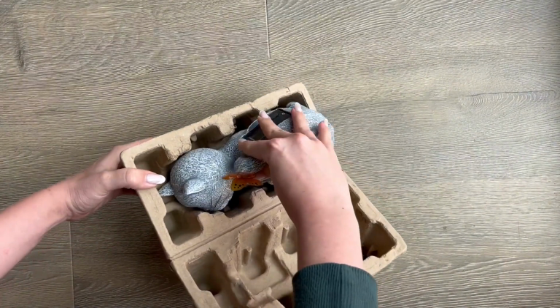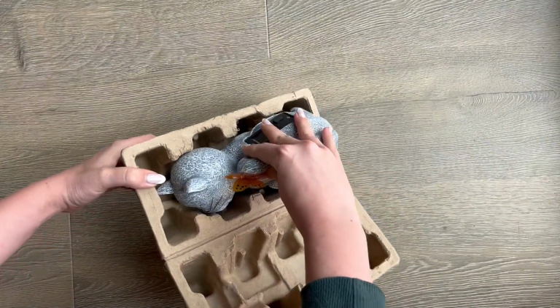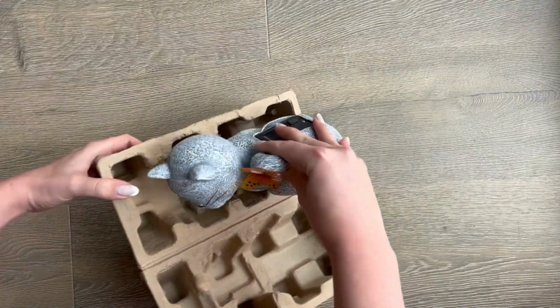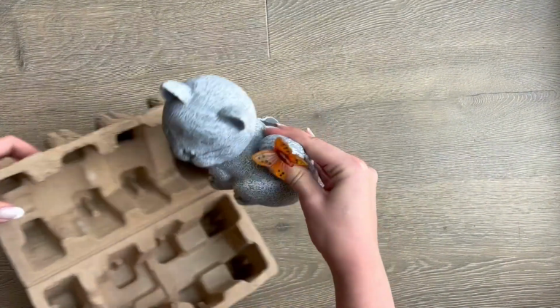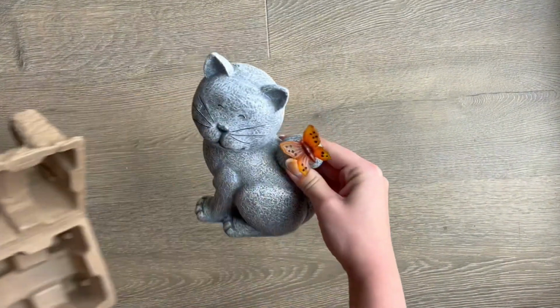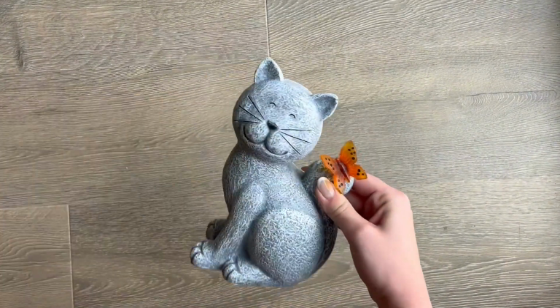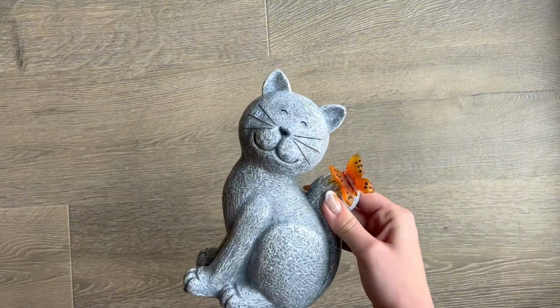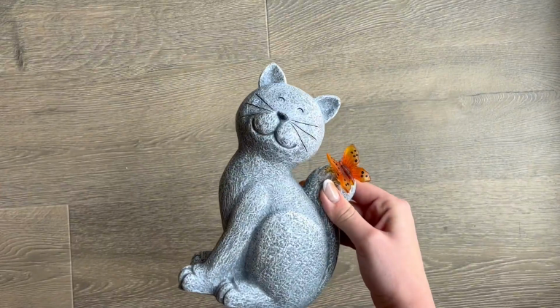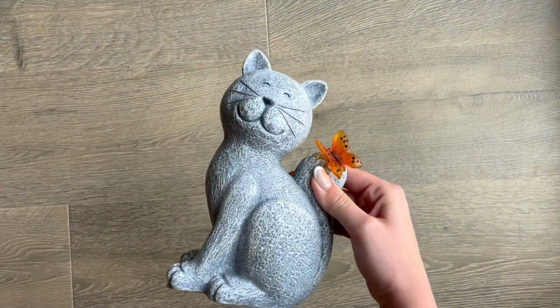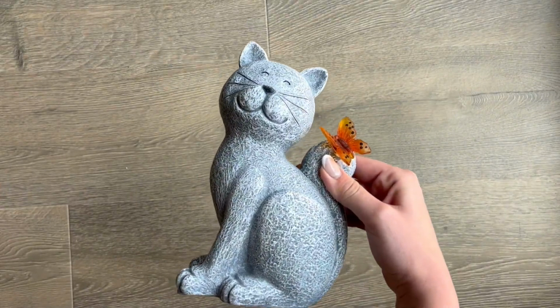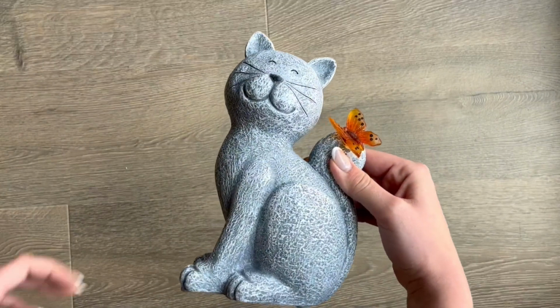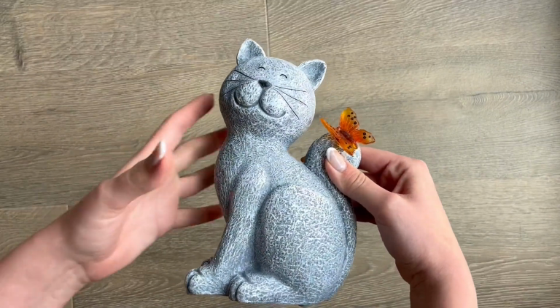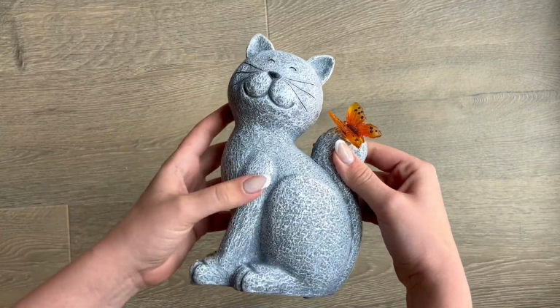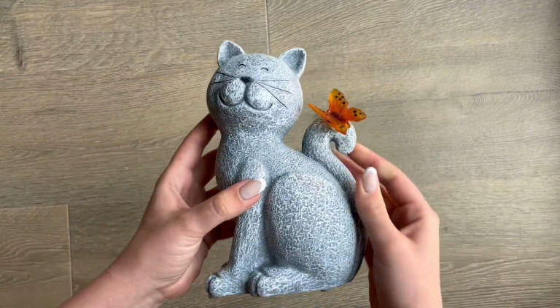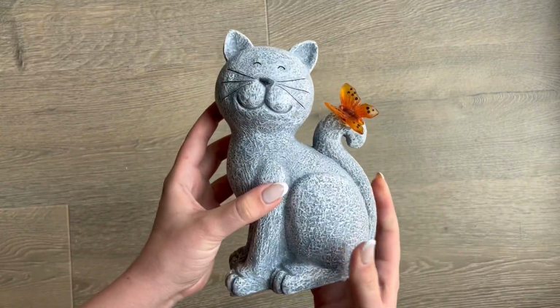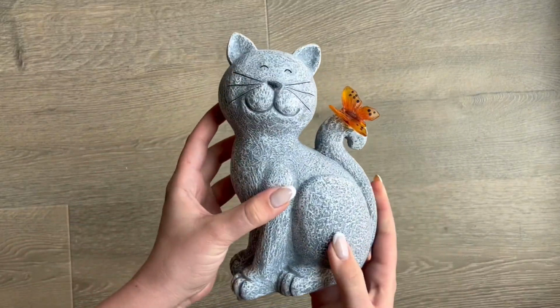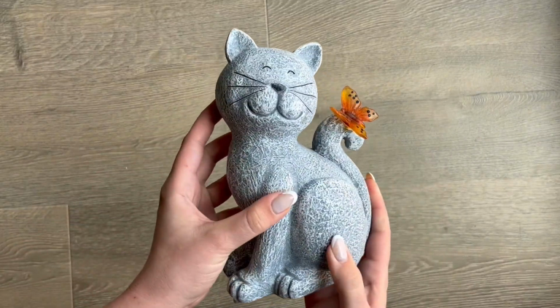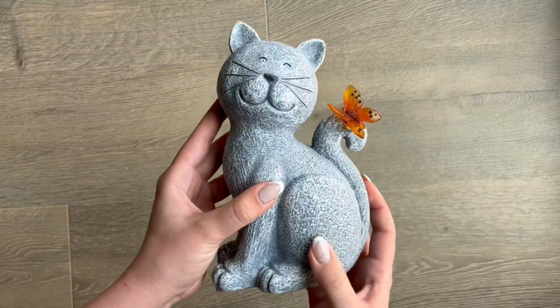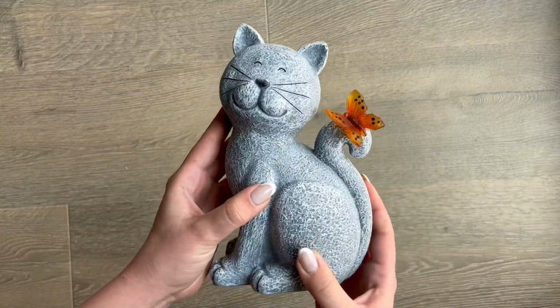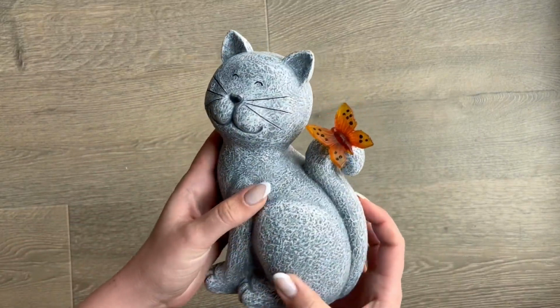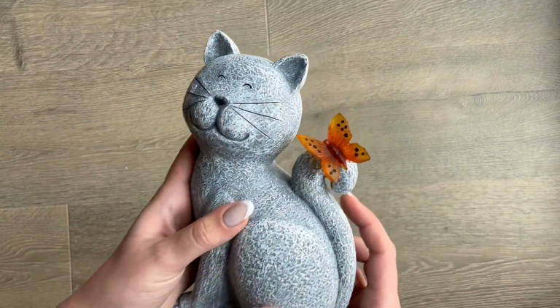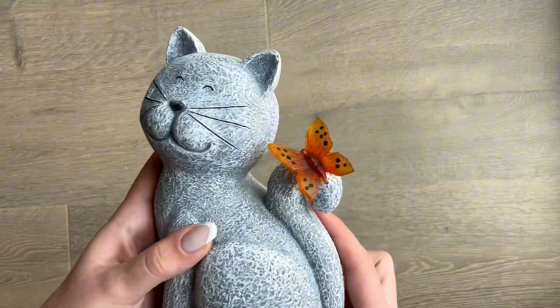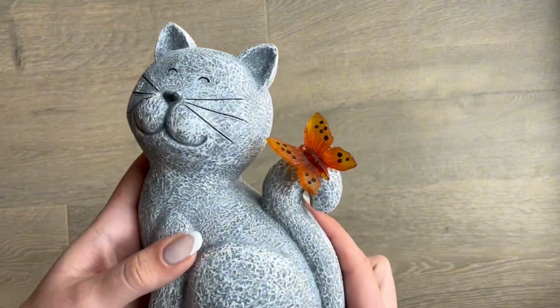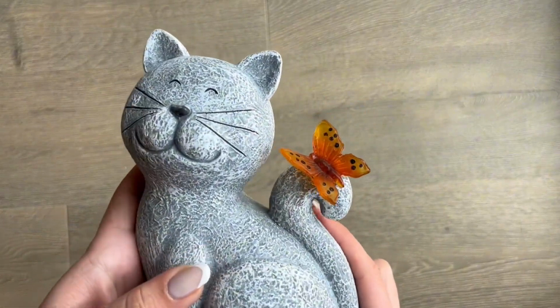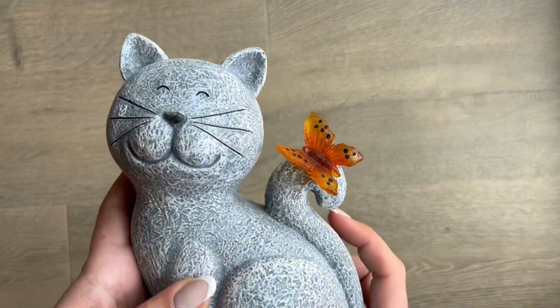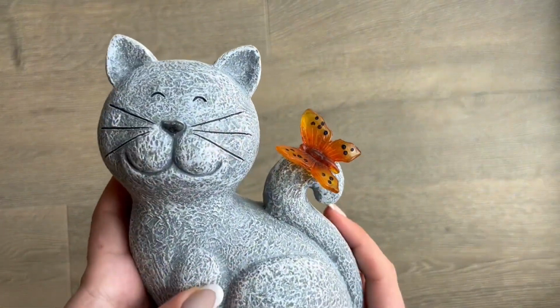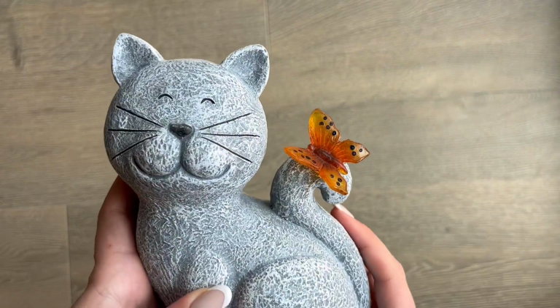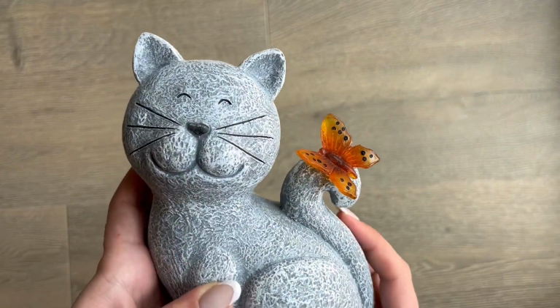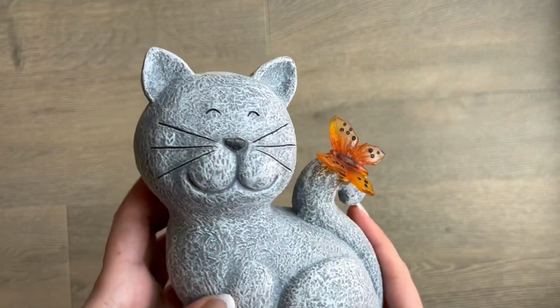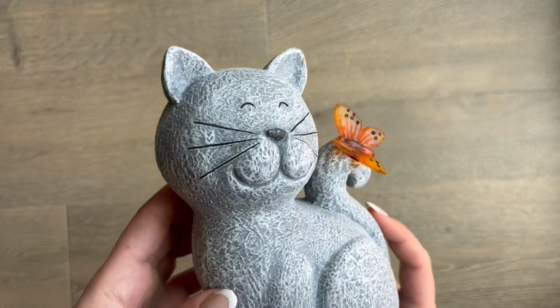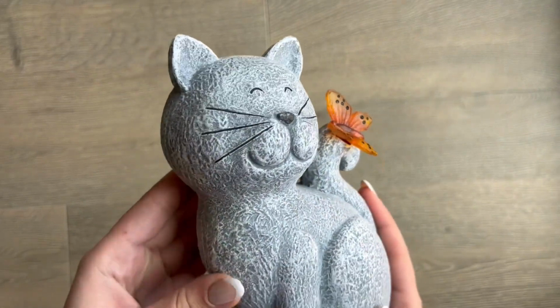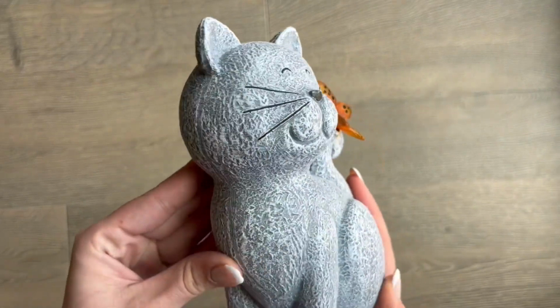The statue itself is super cute. It has a concrete style exterior with an orange spotted butterfly on the tail.